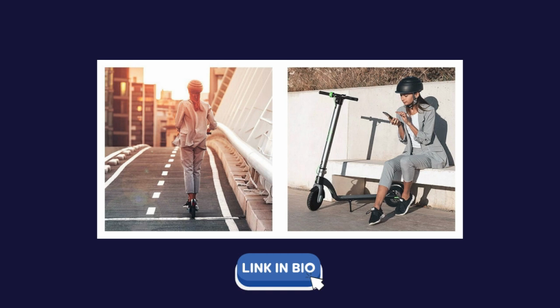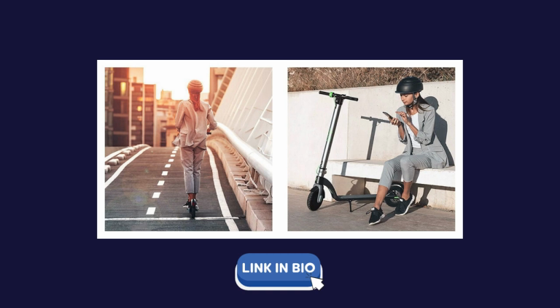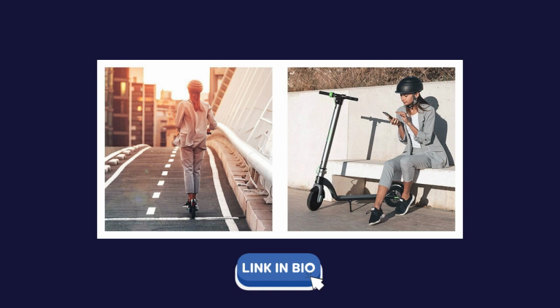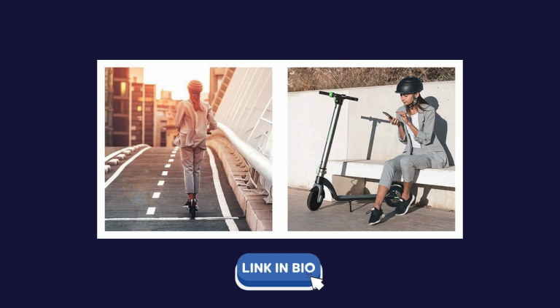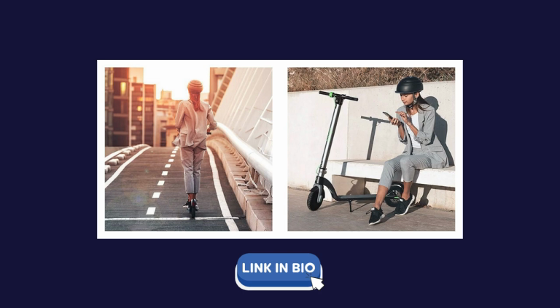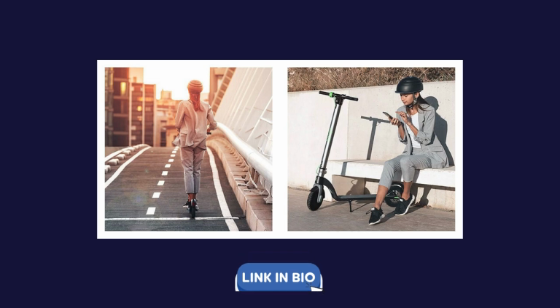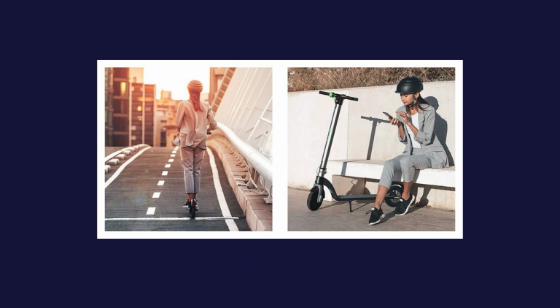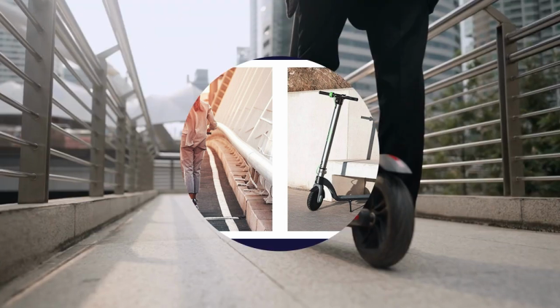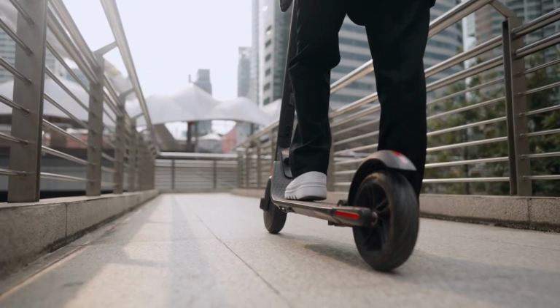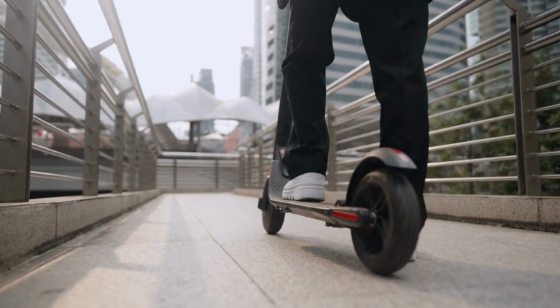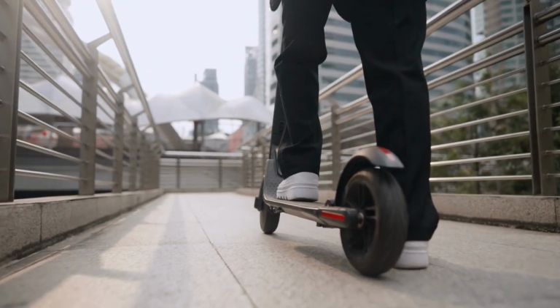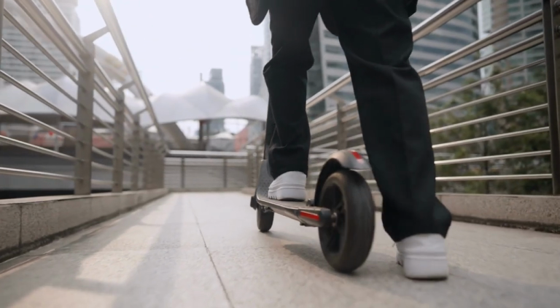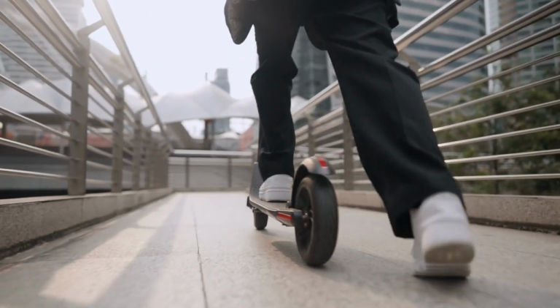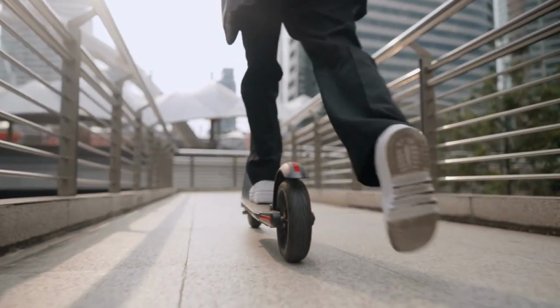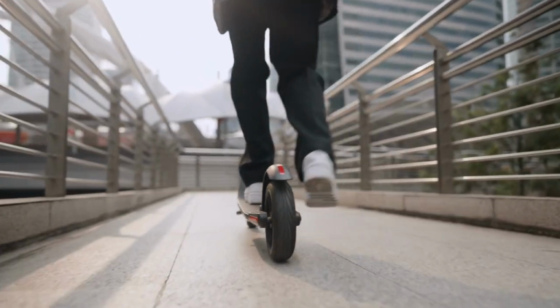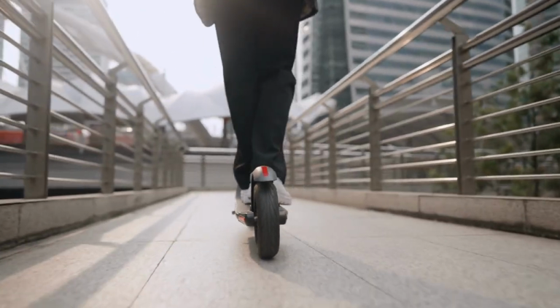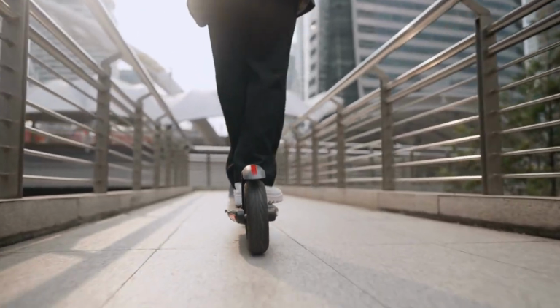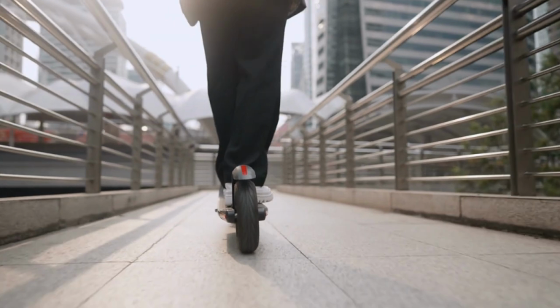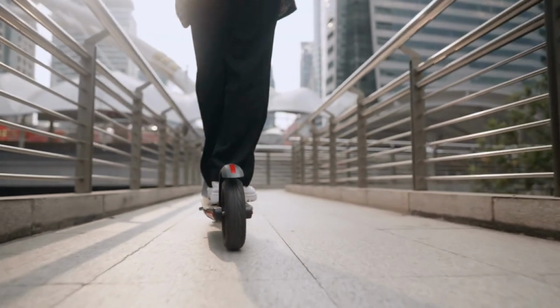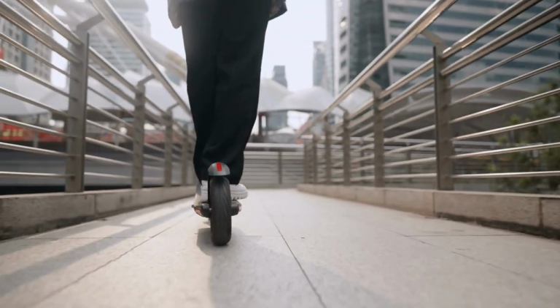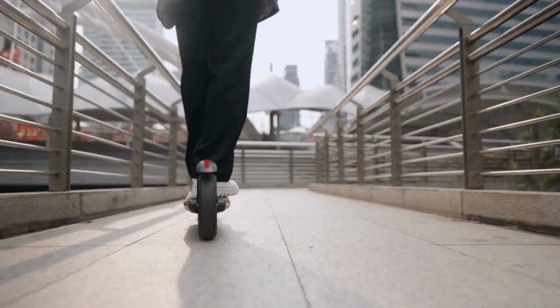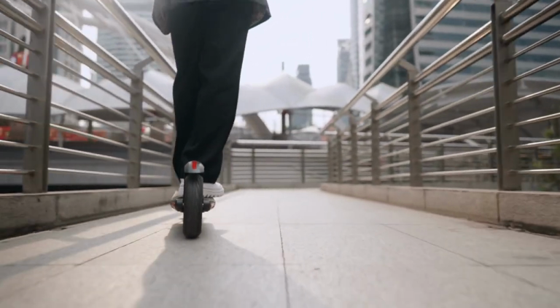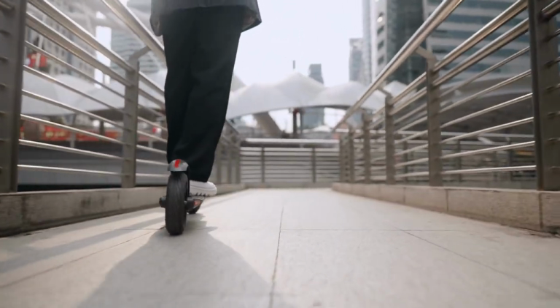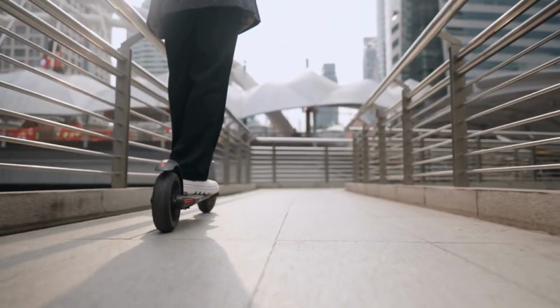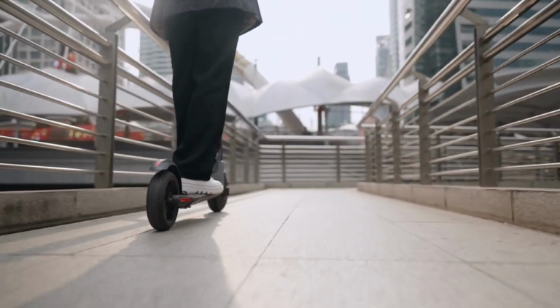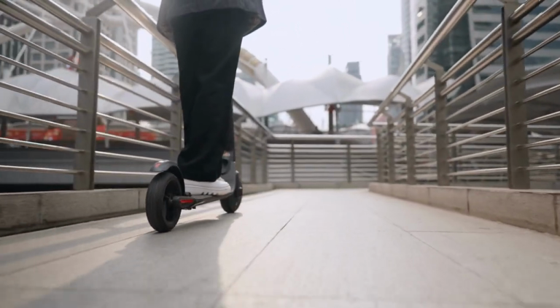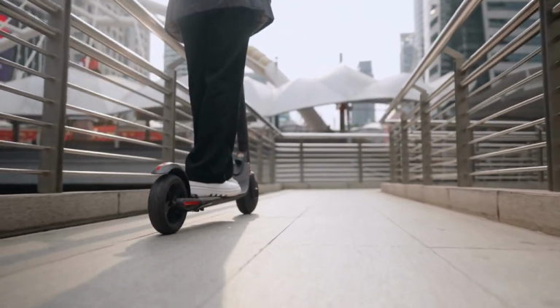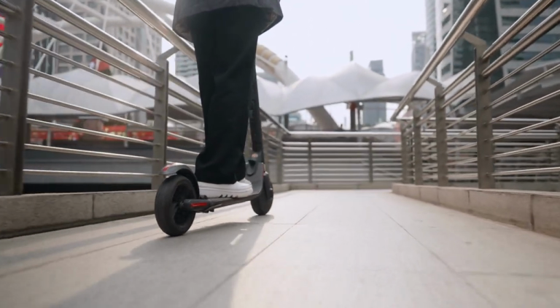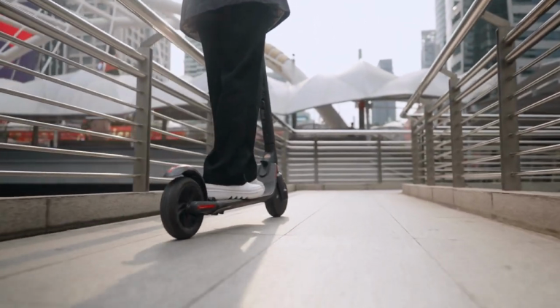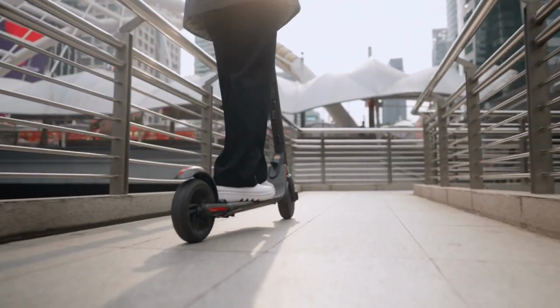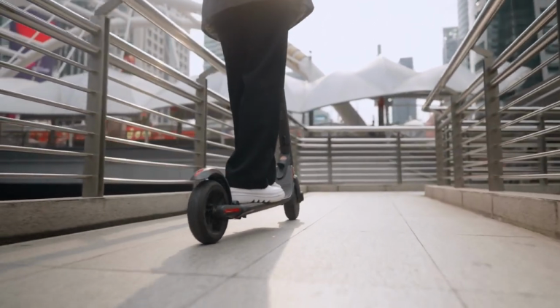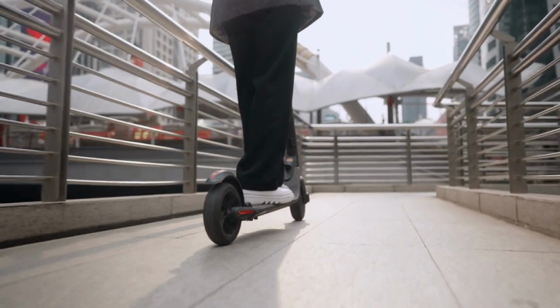One of the standout features of the Bongo Syria Connected is its advanced connectivity capabilities. Using the accompanying app, you can easily track your speed, battery life, and even lock or unlock the scooter remotely.